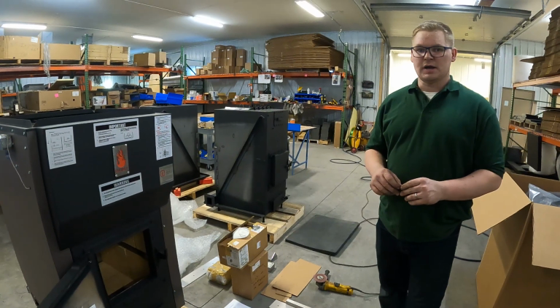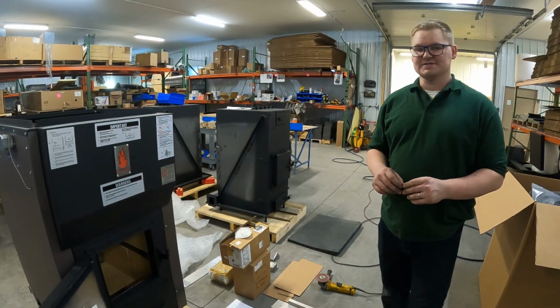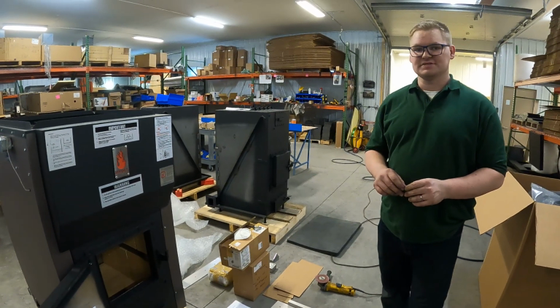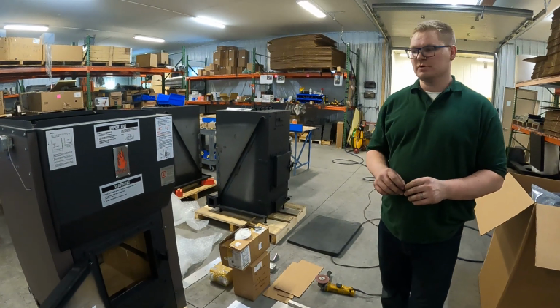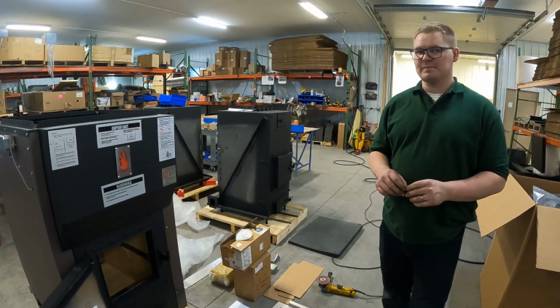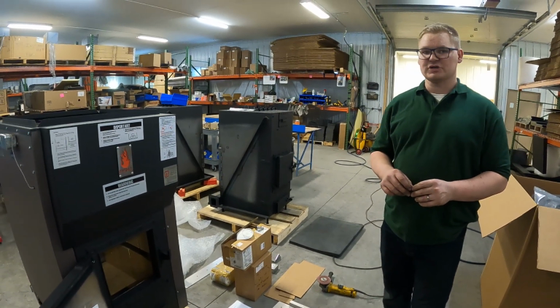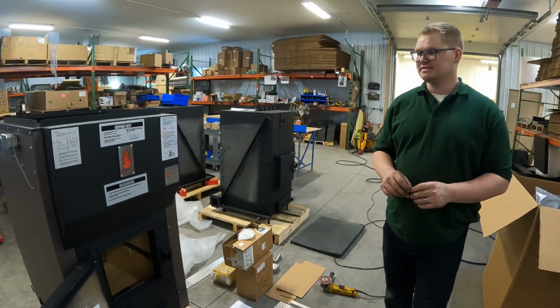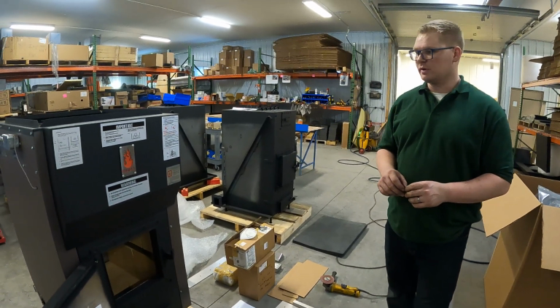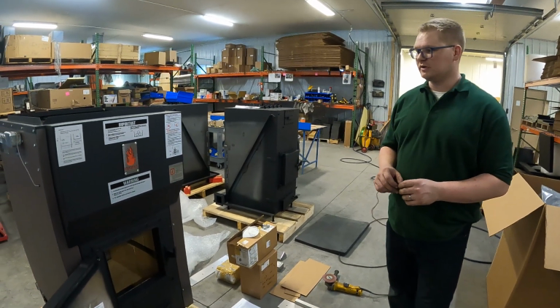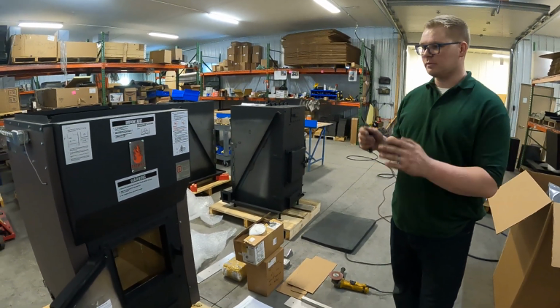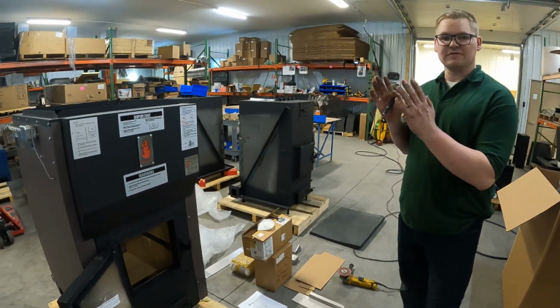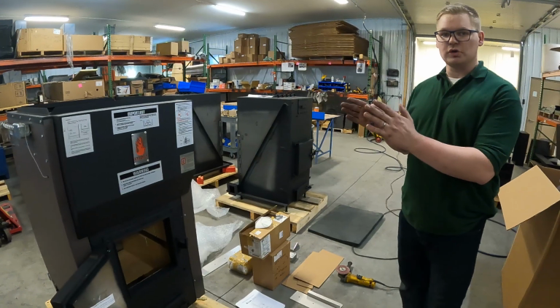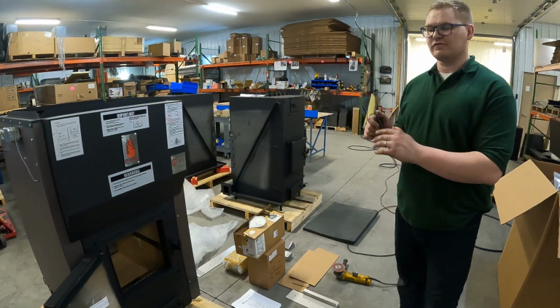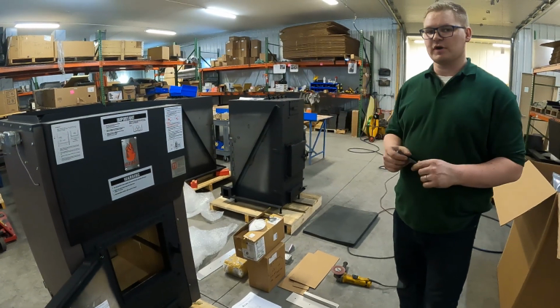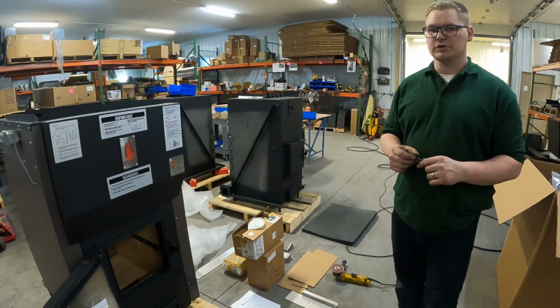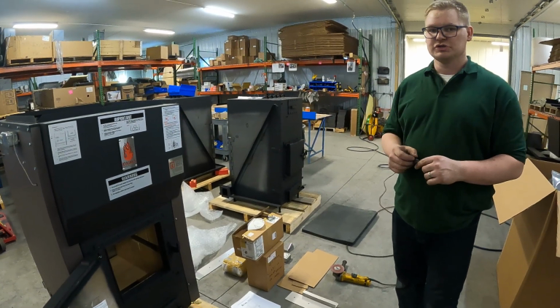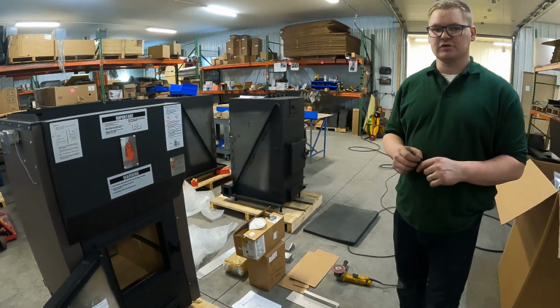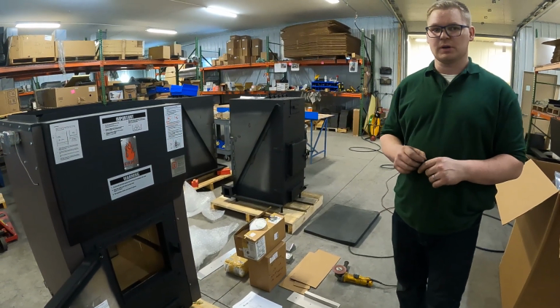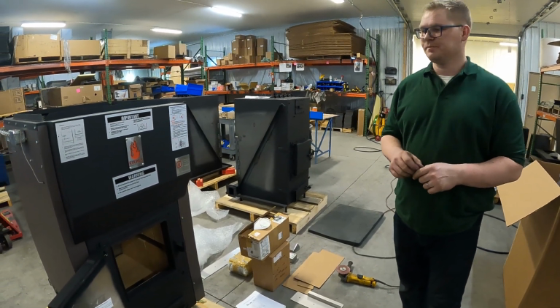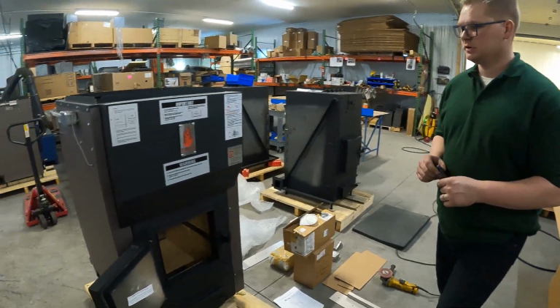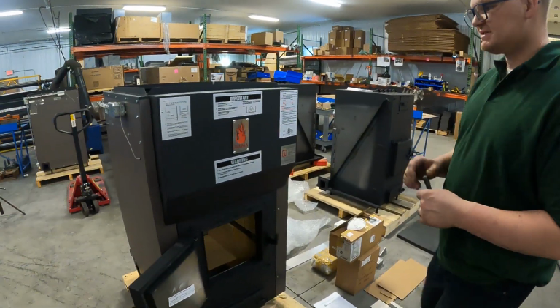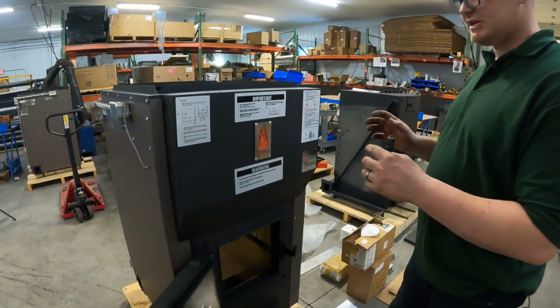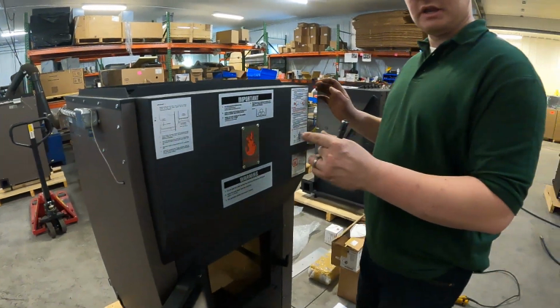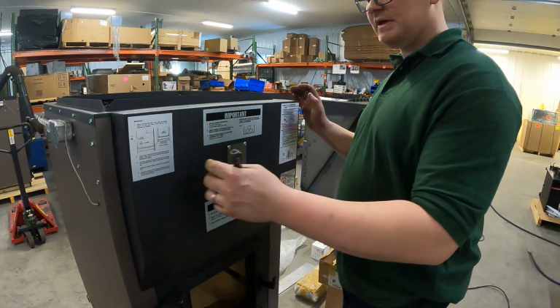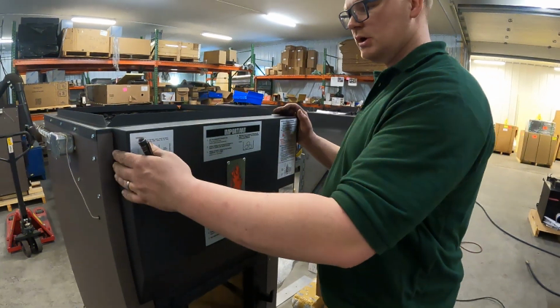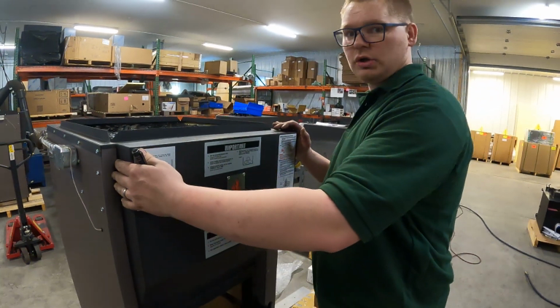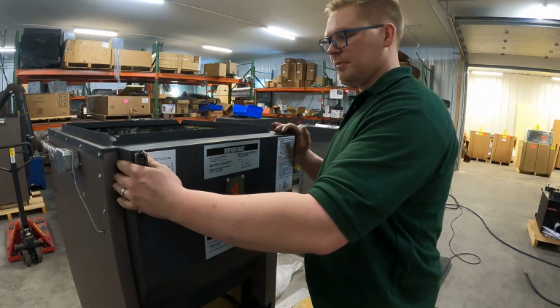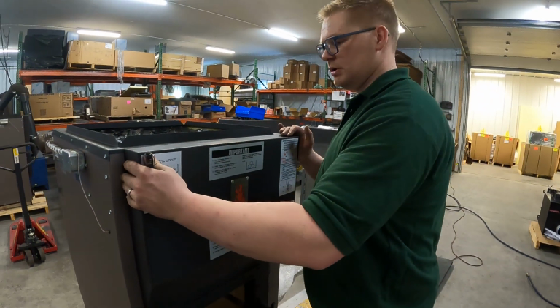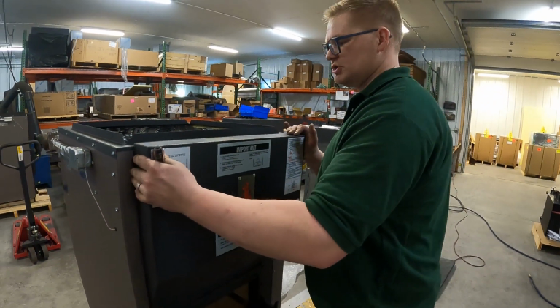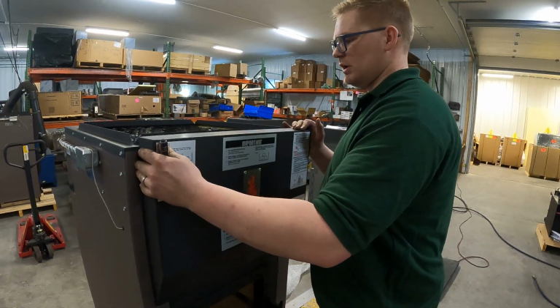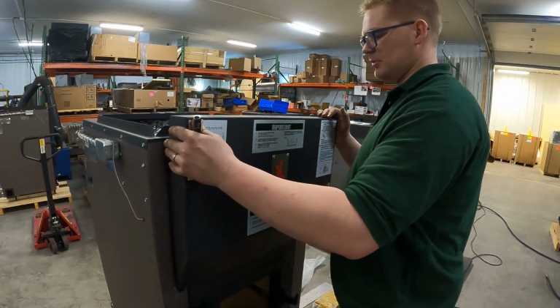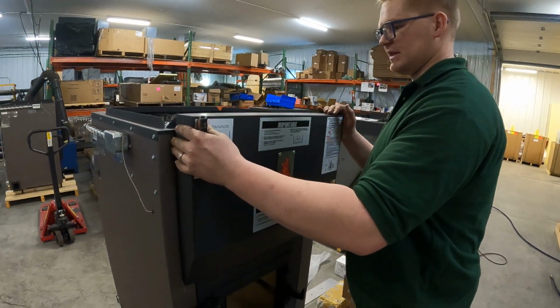Hi, my name is Tanner Stage here with Lamp Manufacturing. Today we're going to be looking at removing the front hood on your VaporFire 100 to check your thermal cover. This is in case you get an OP call on your computer.